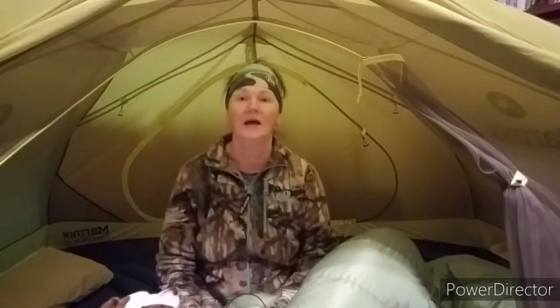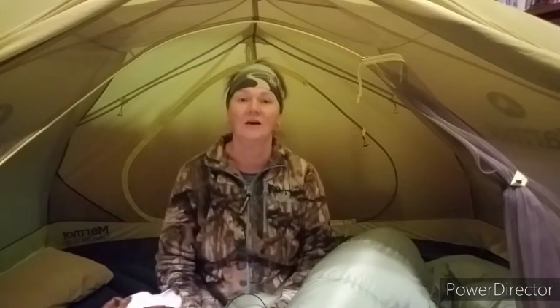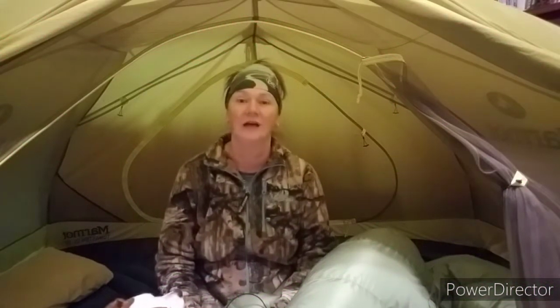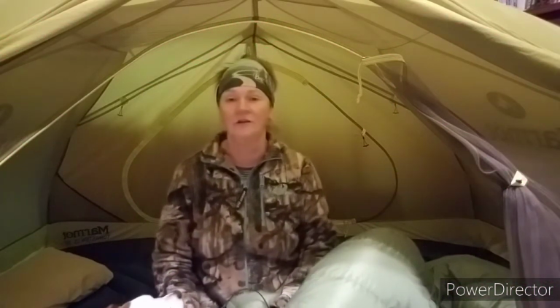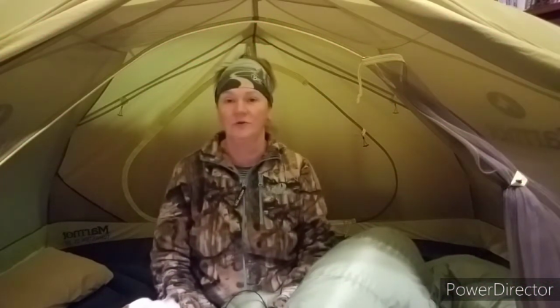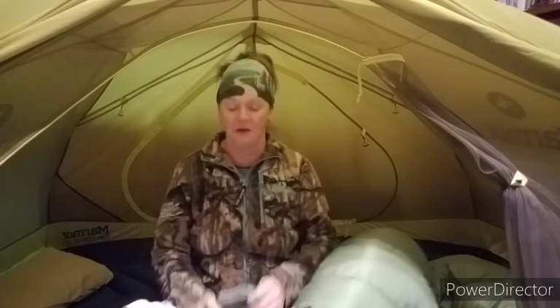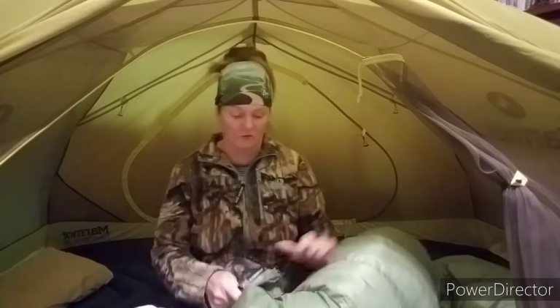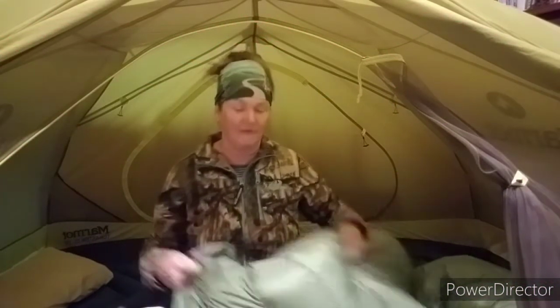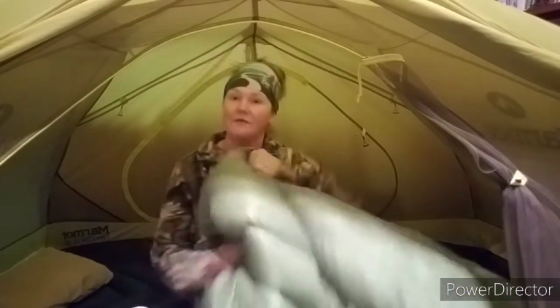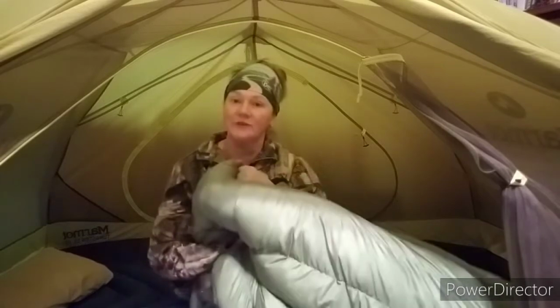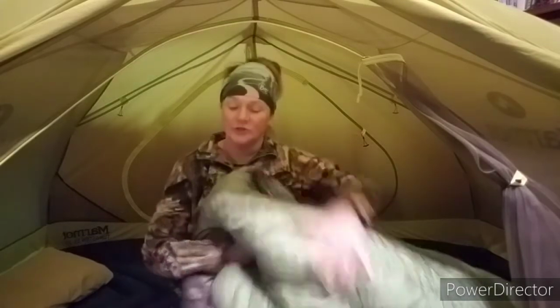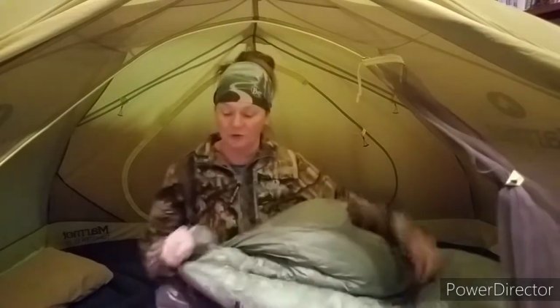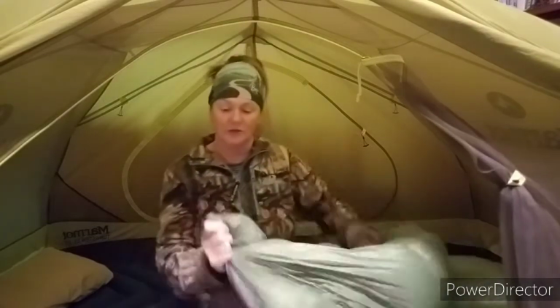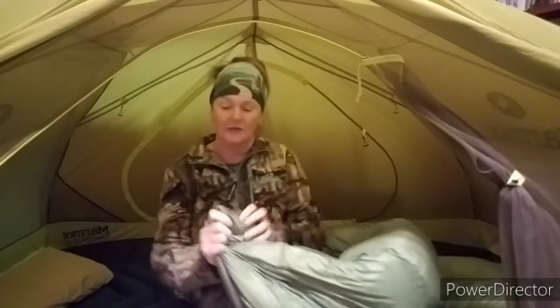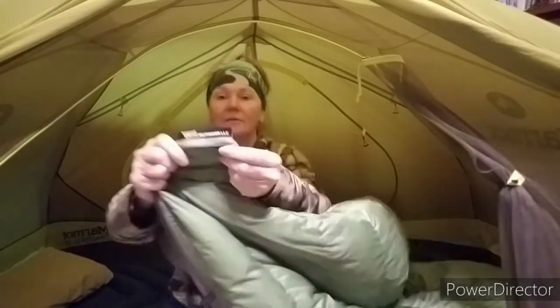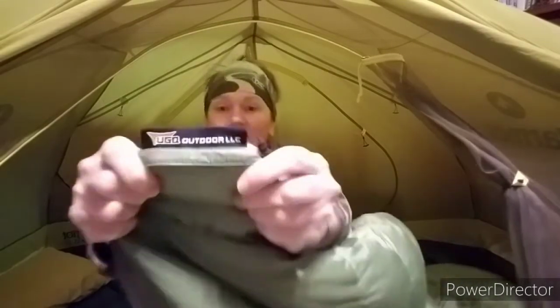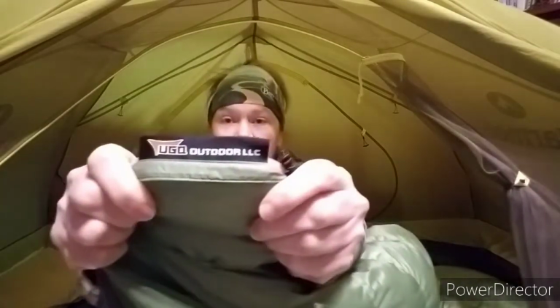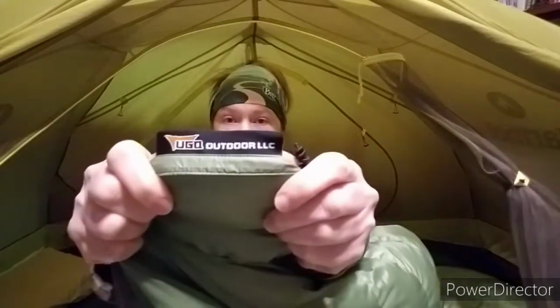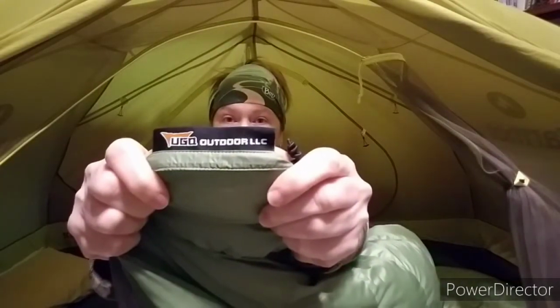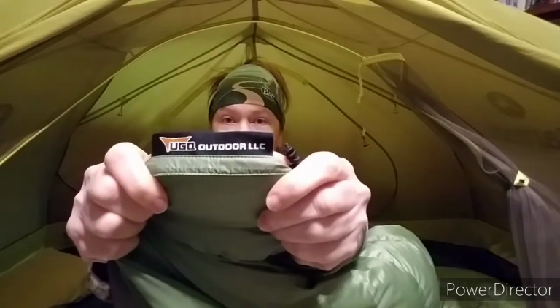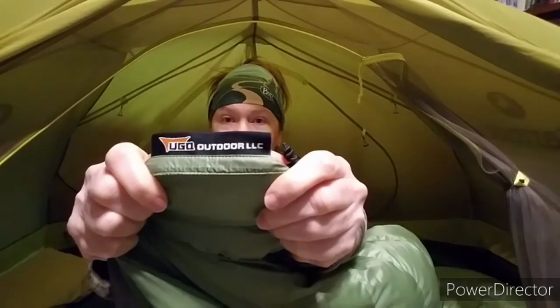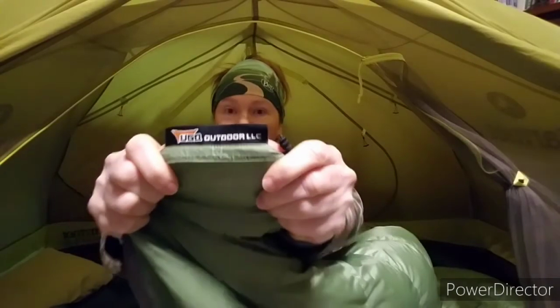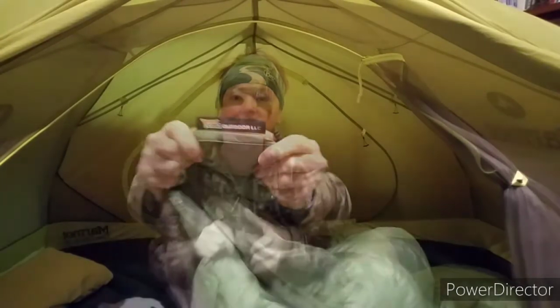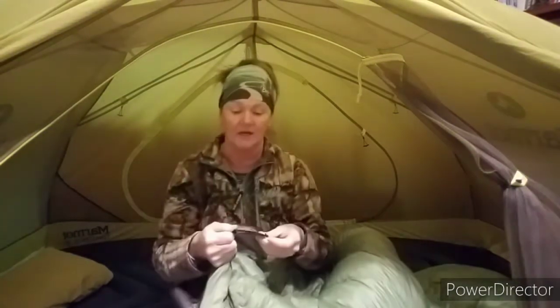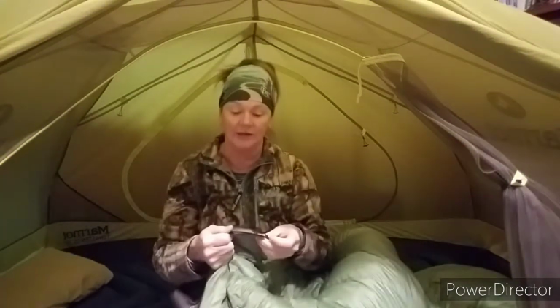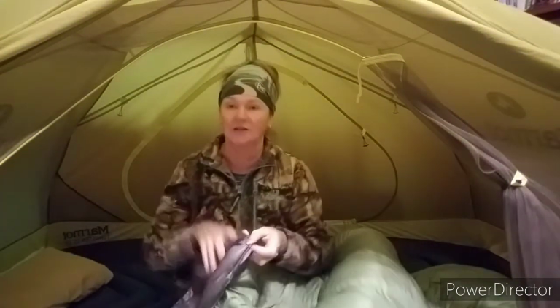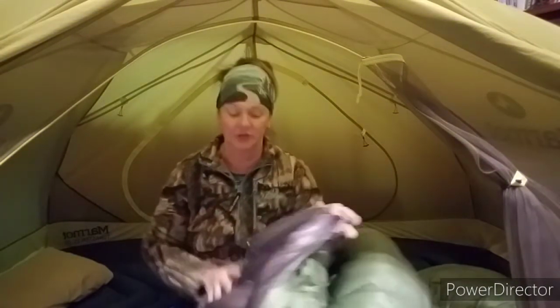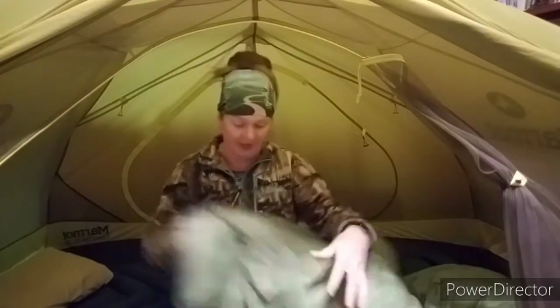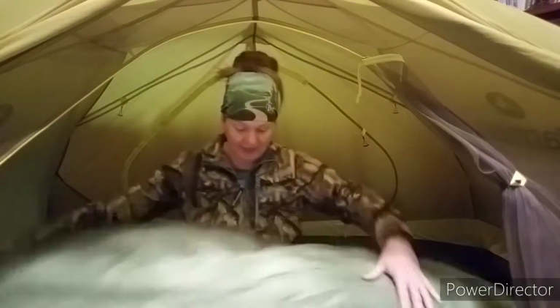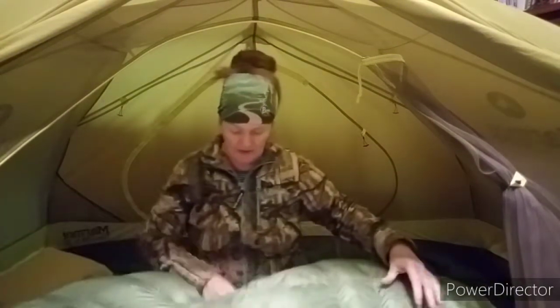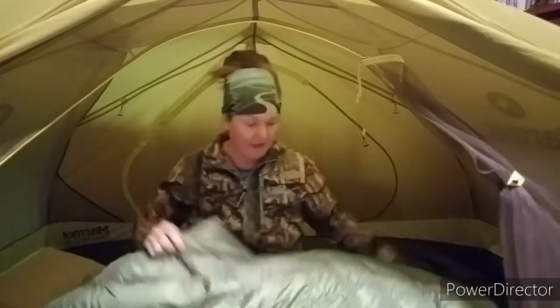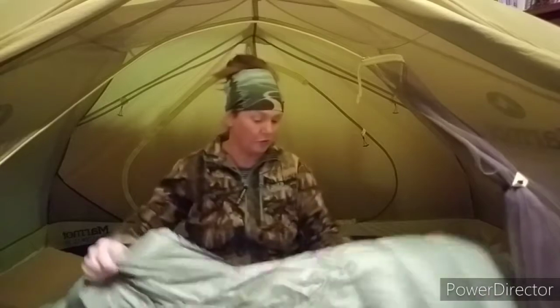Hey y'all, I thought I'd do a review today on my favorite piece of gear, which is my quilt. It is made by UGQ Outdoor. It's made in Jackson, Michigan, handmade, made to order.